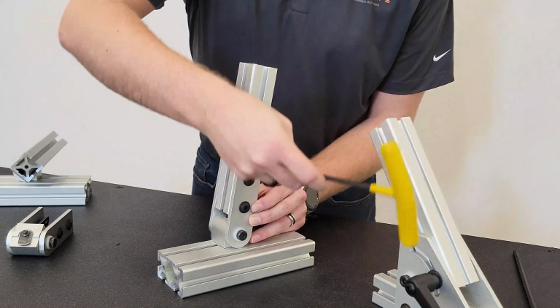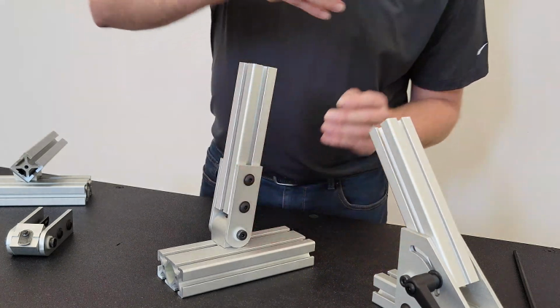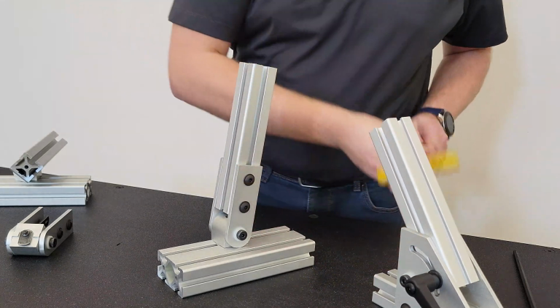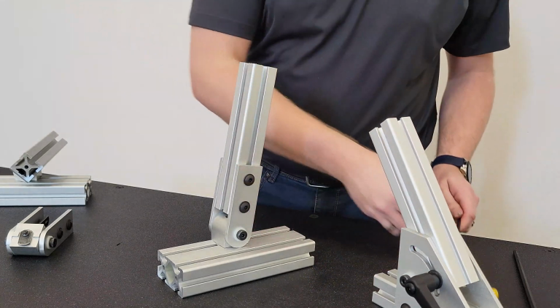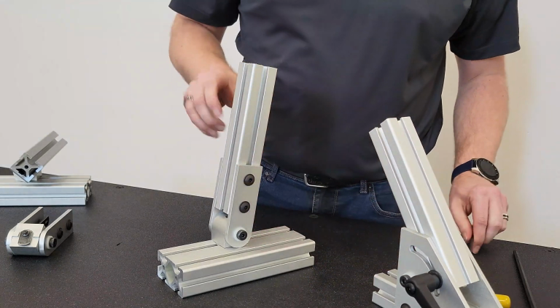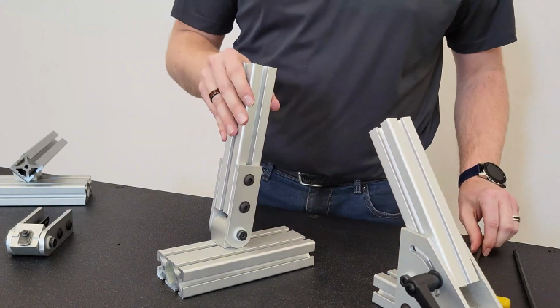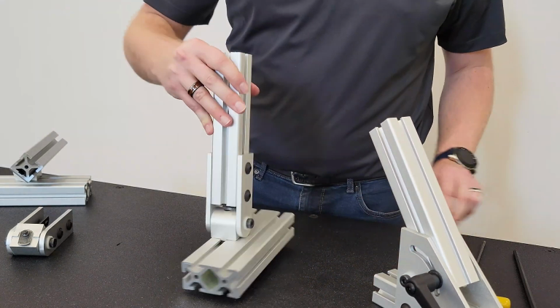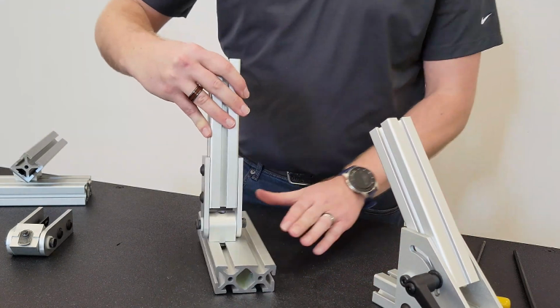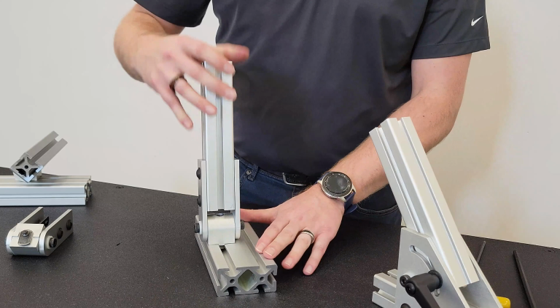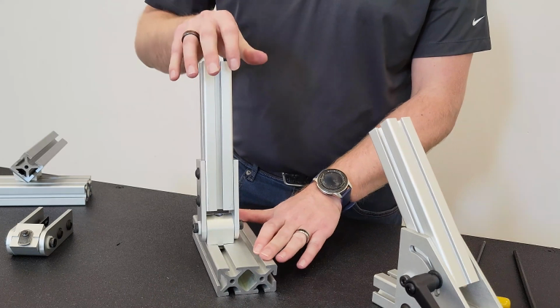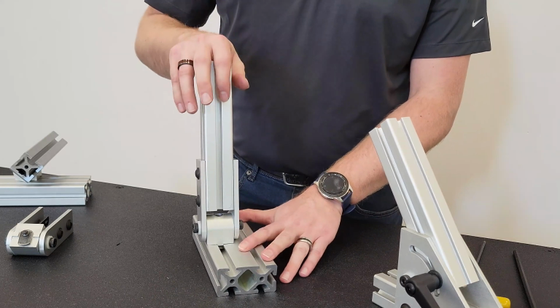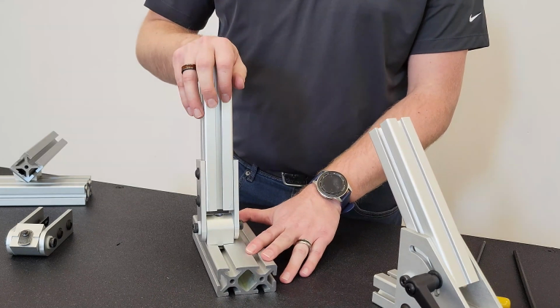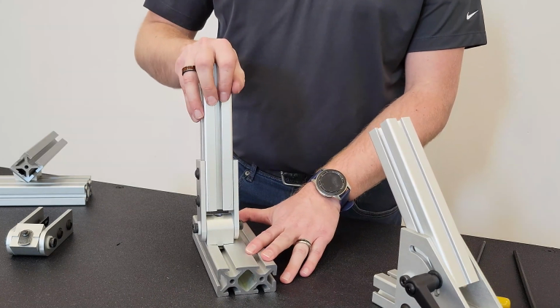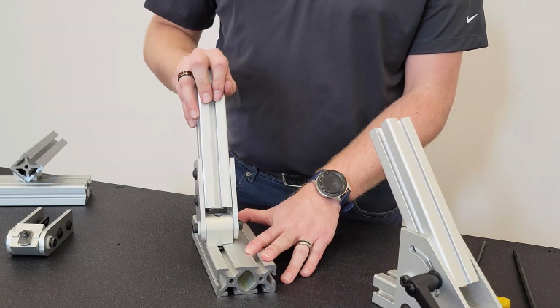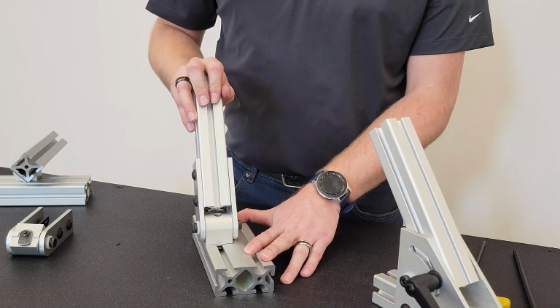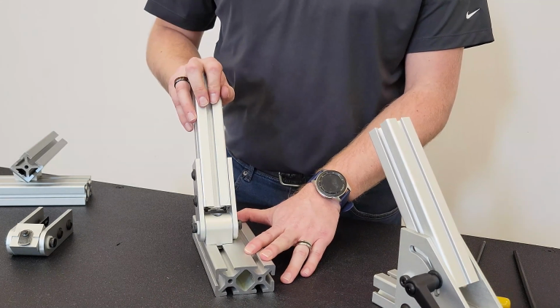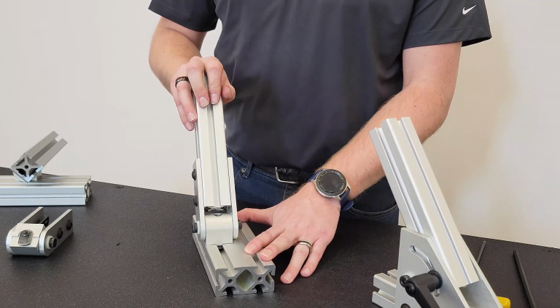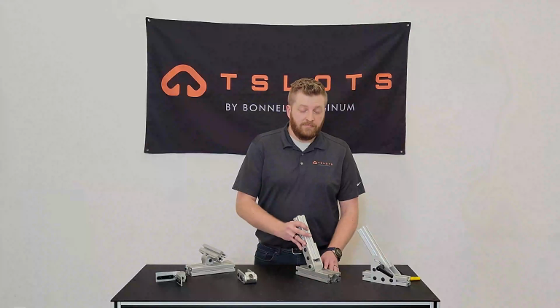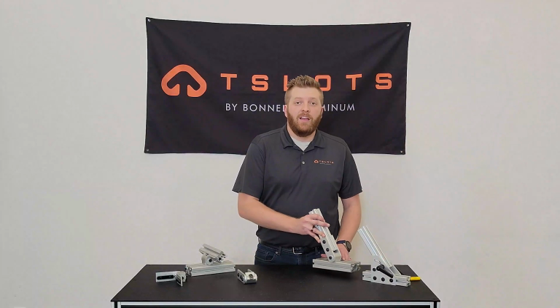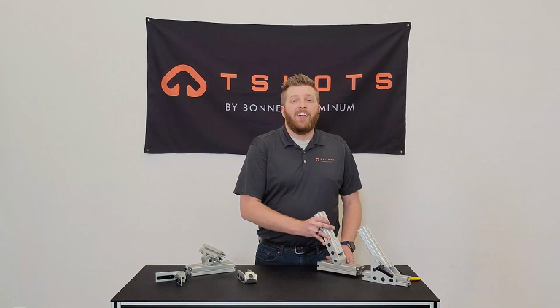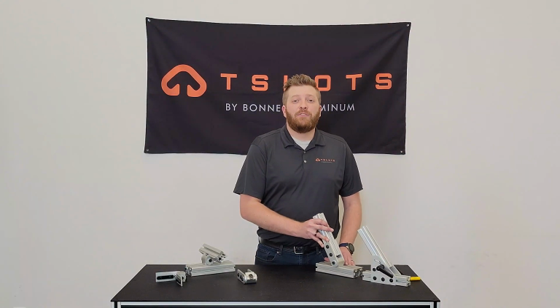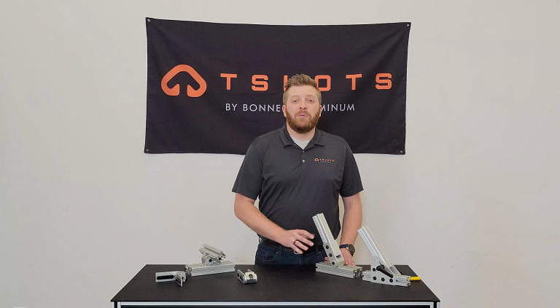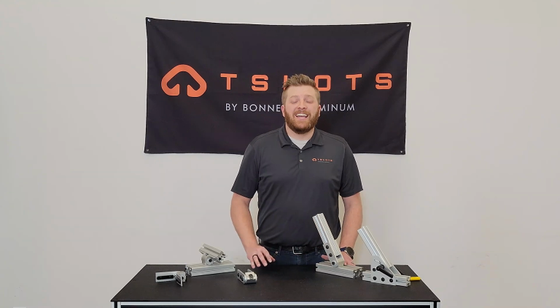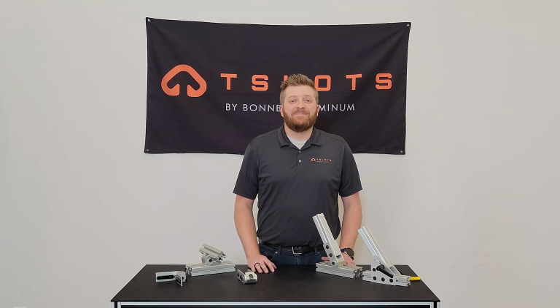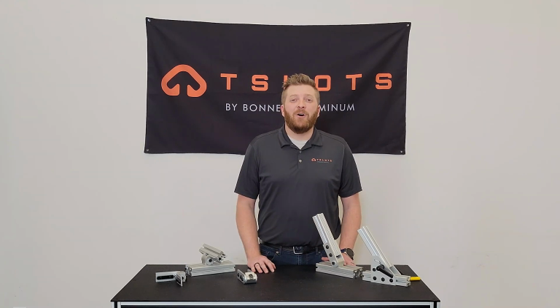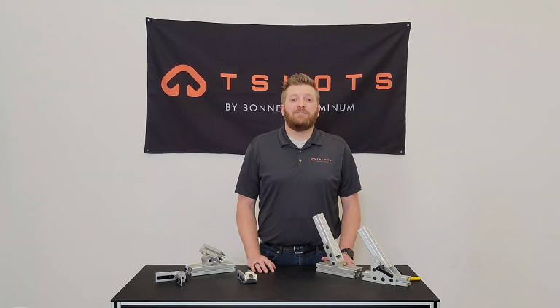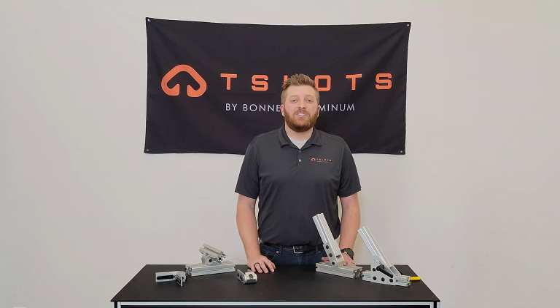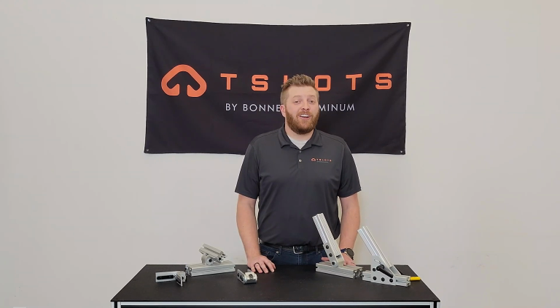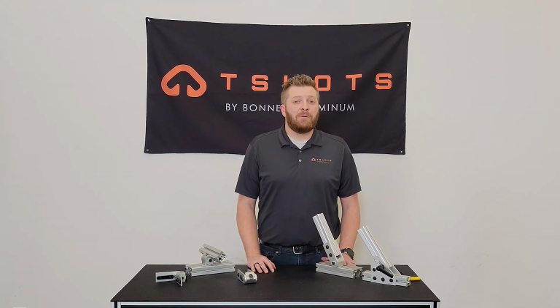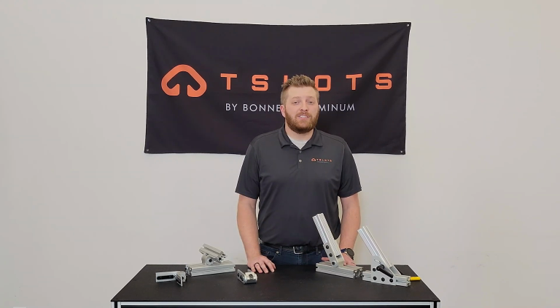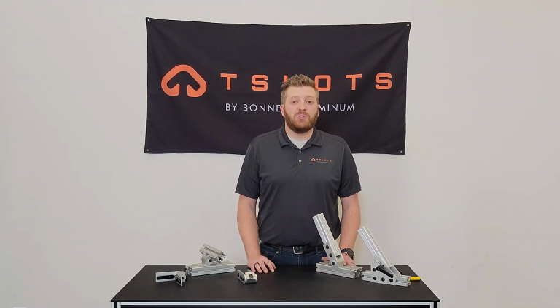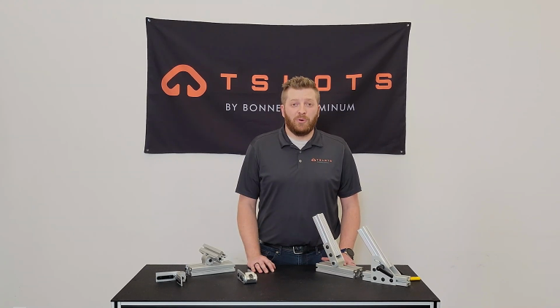And that is all you need to do. From there you have a completely functioning dynamic pivot. Thank you for joining me today. I hope this information on our dynamic pivots was useful for you.